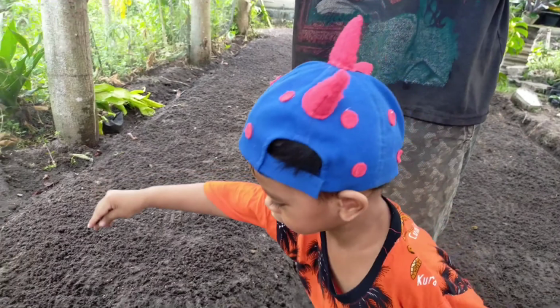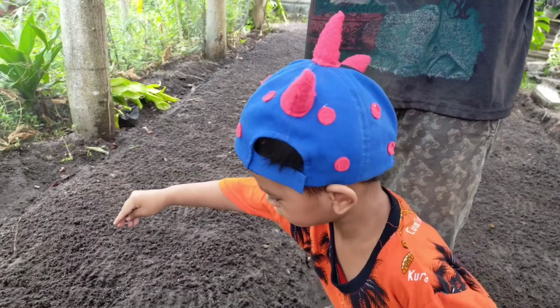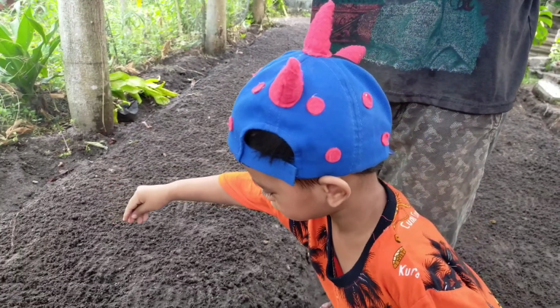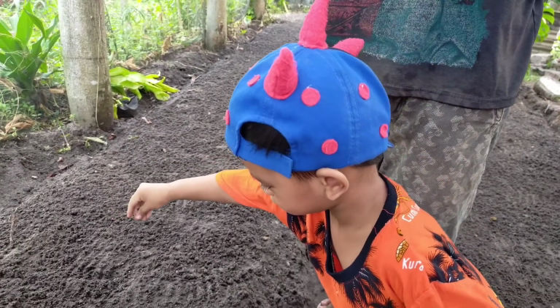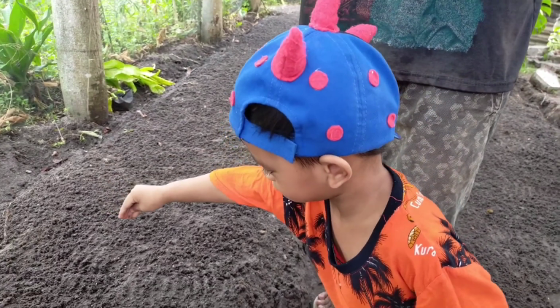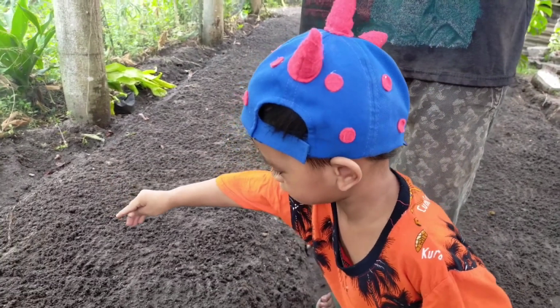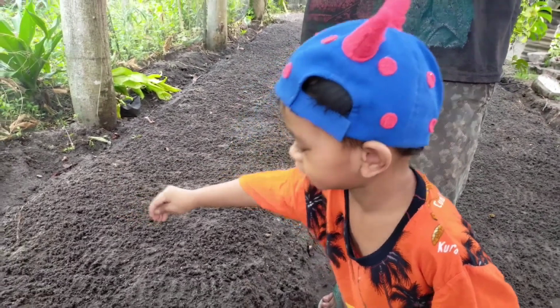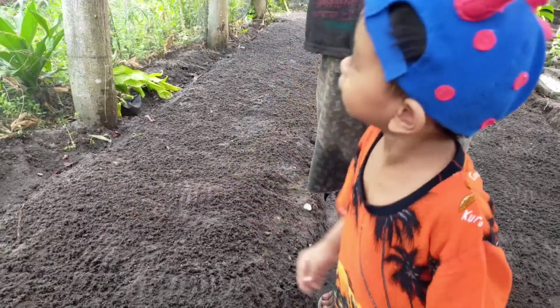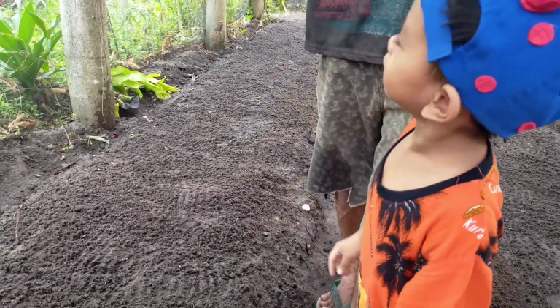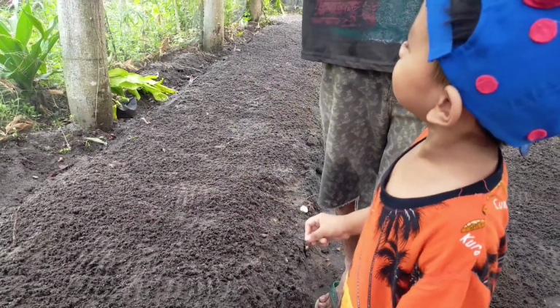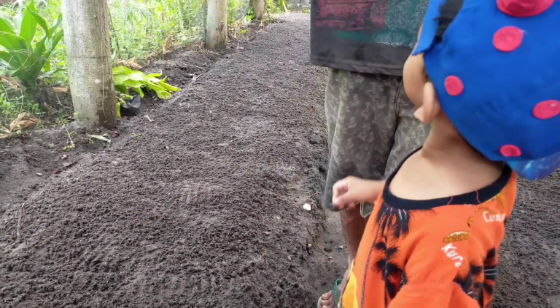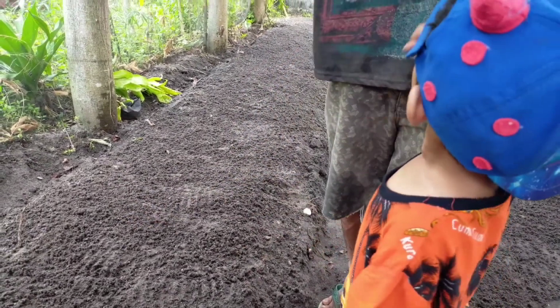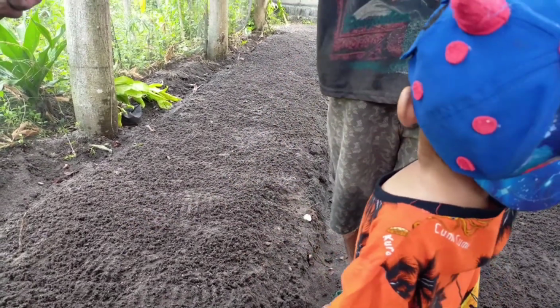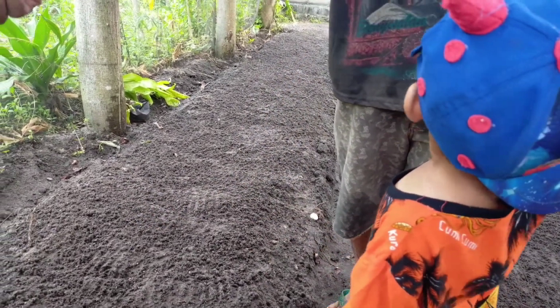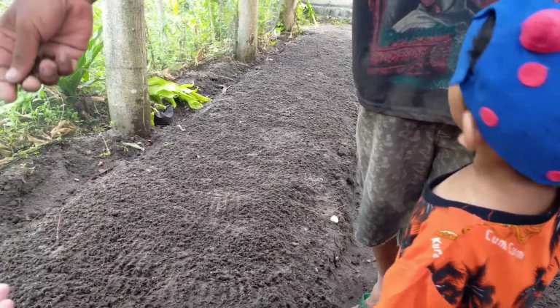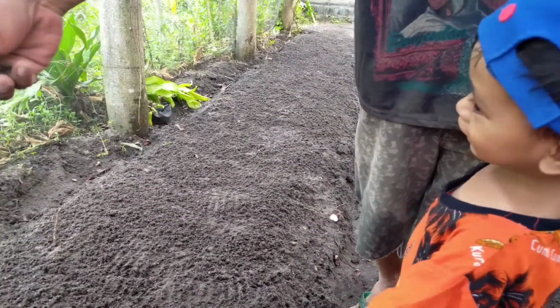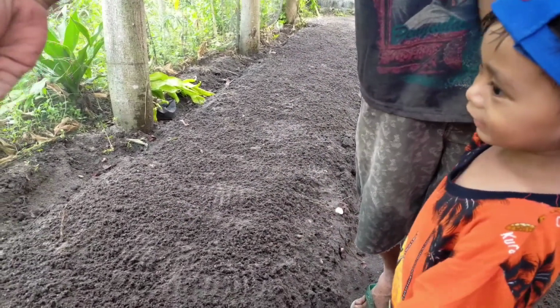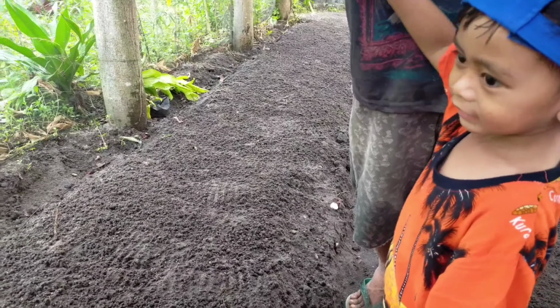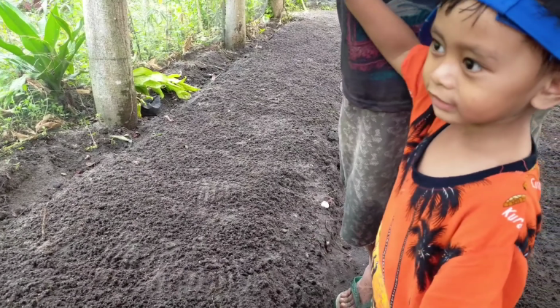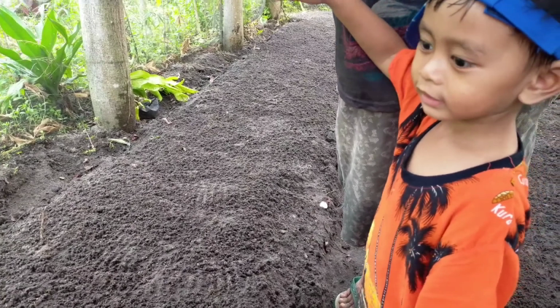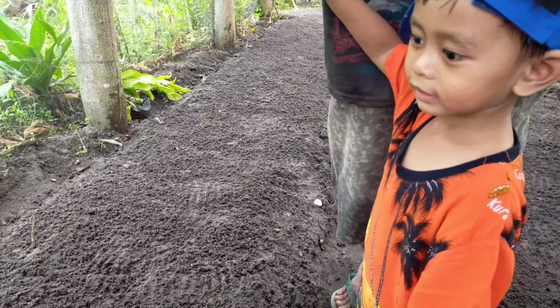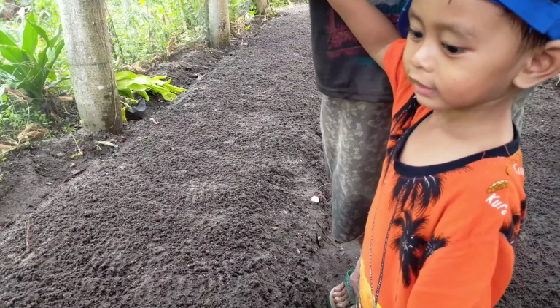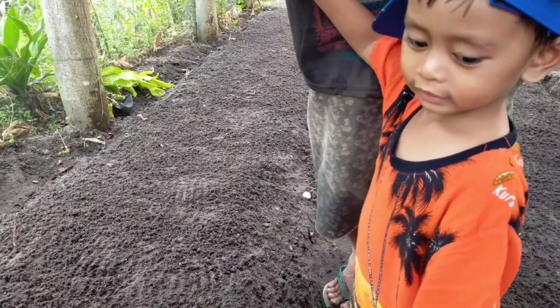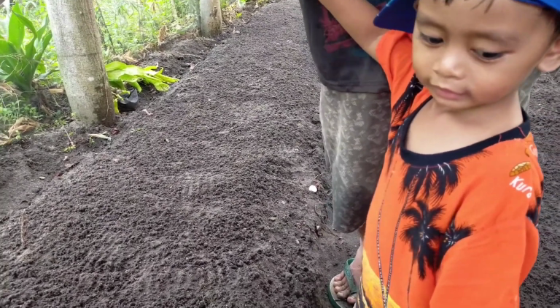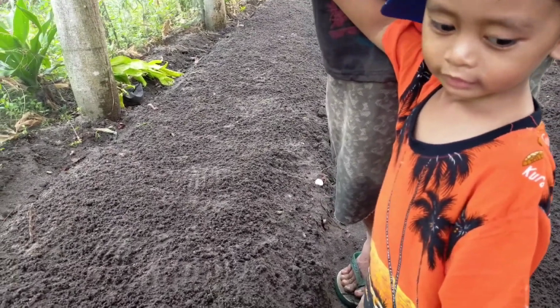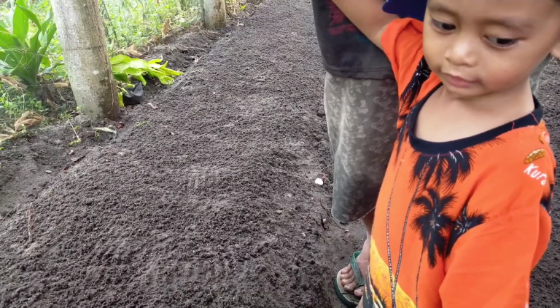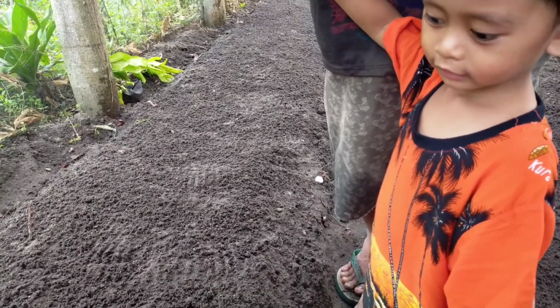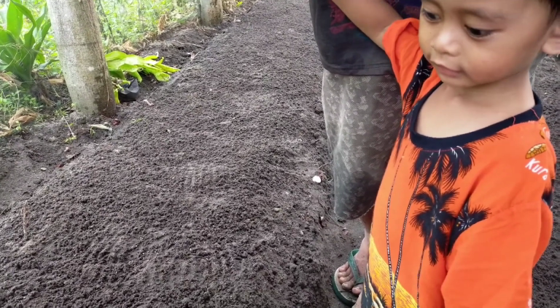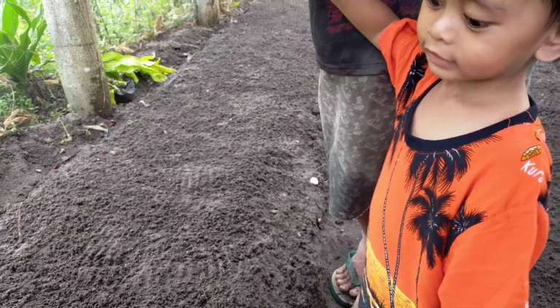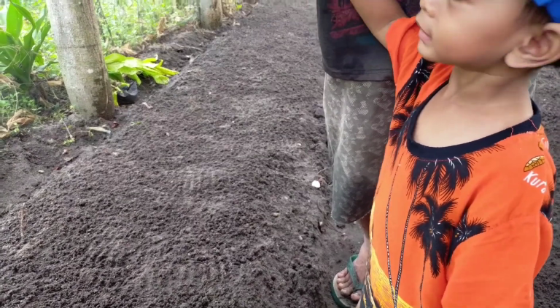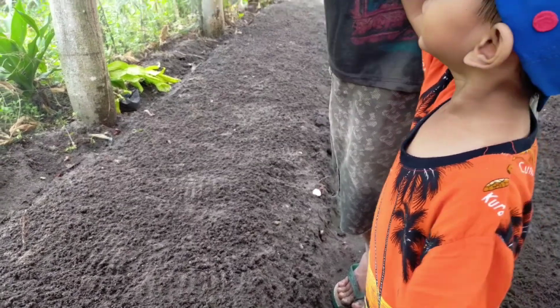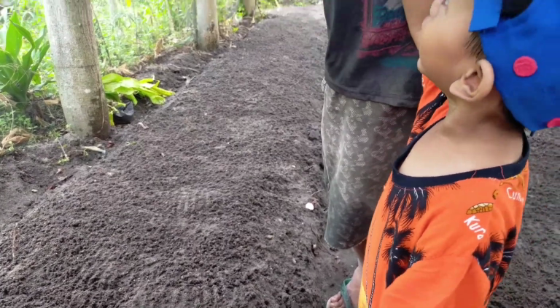Kita menanam sayurannya di sore hari ya teman-teman. Paginya kita beli bibitnya, kemudian menanamnya di sore hari.